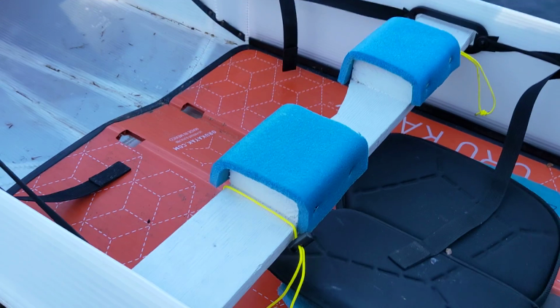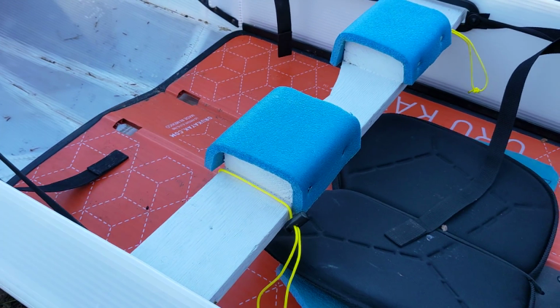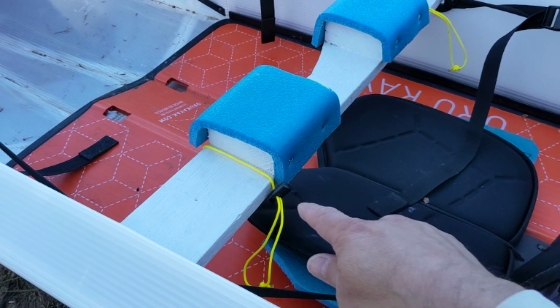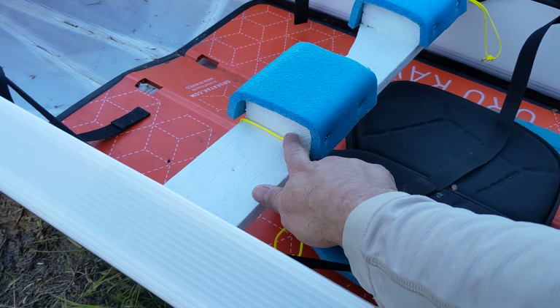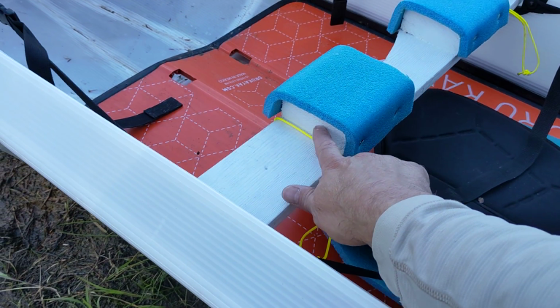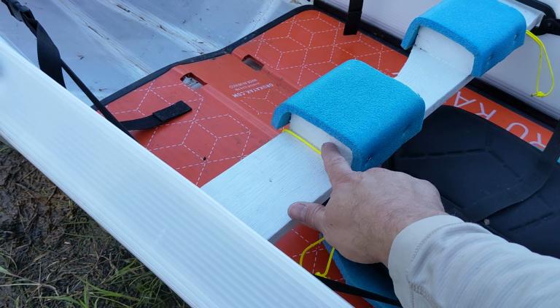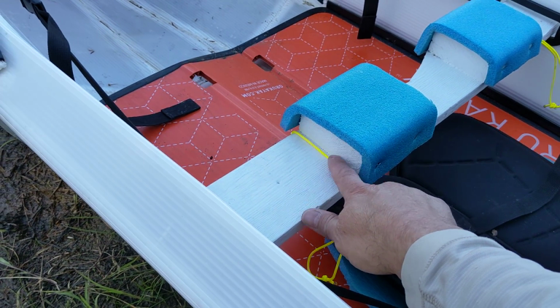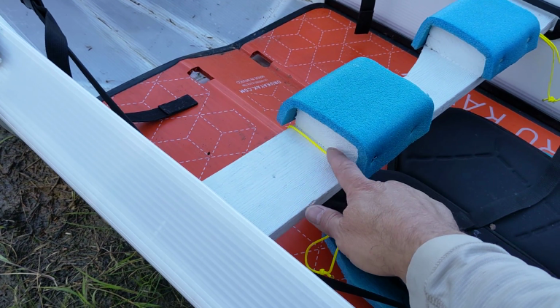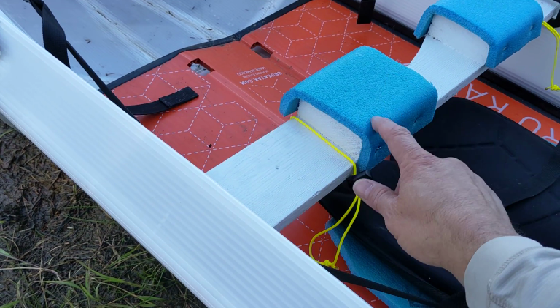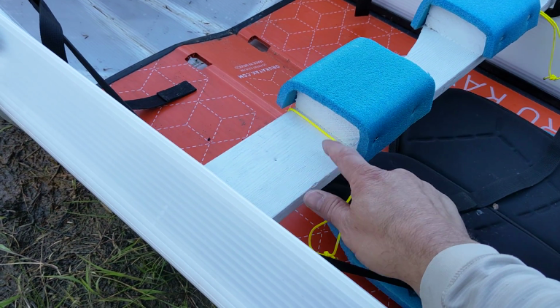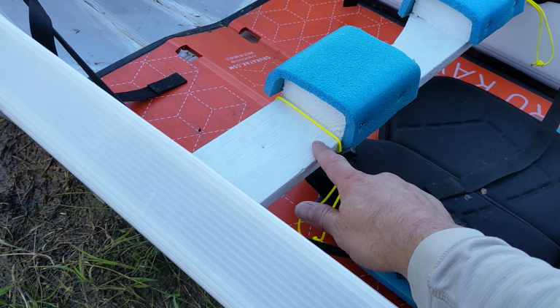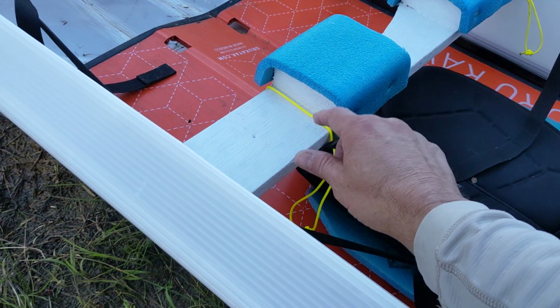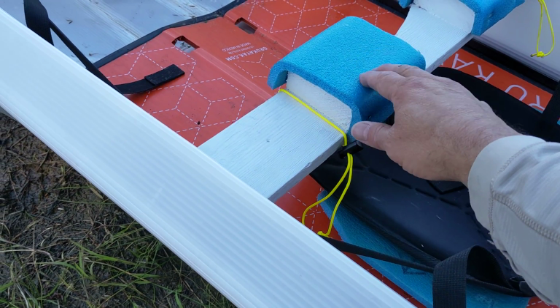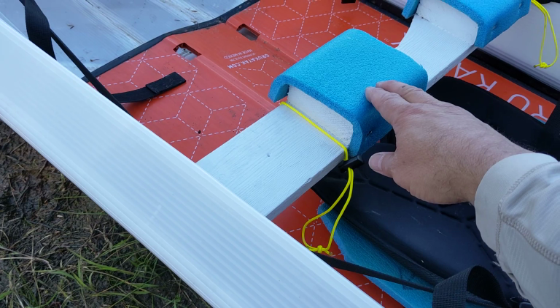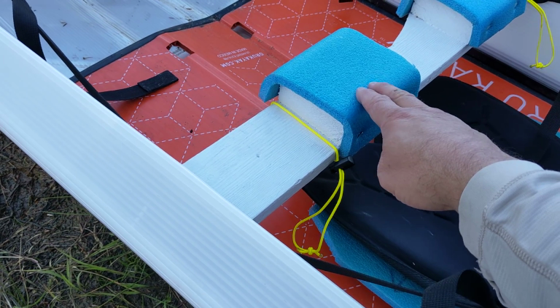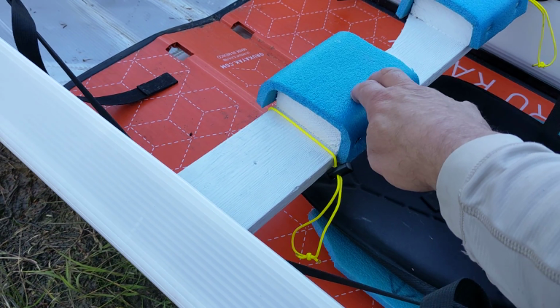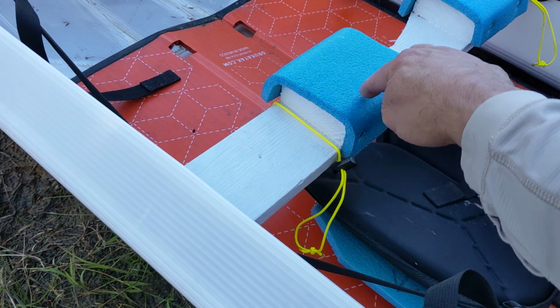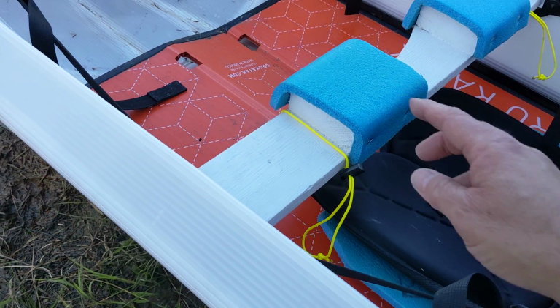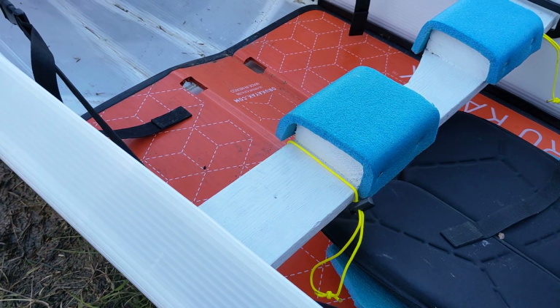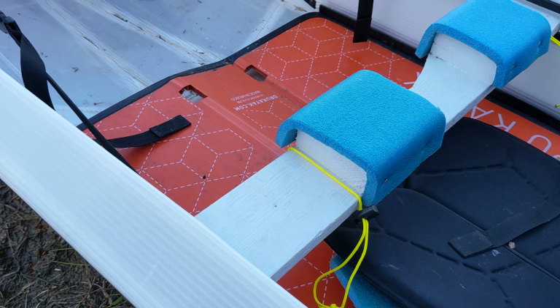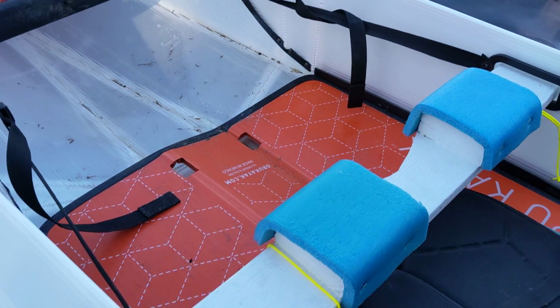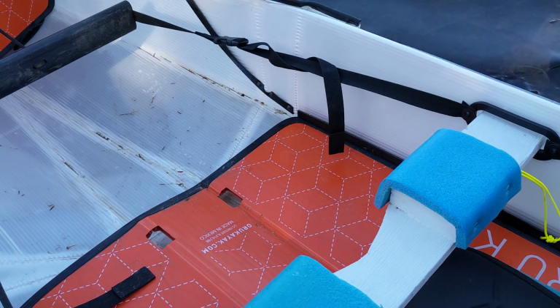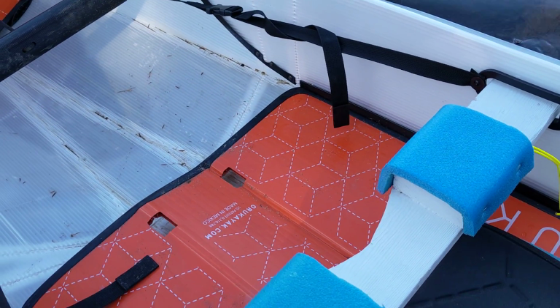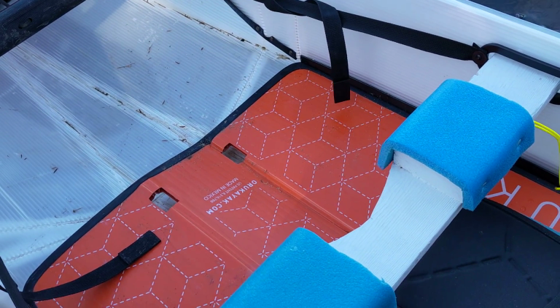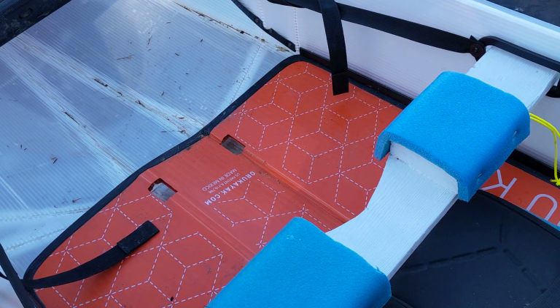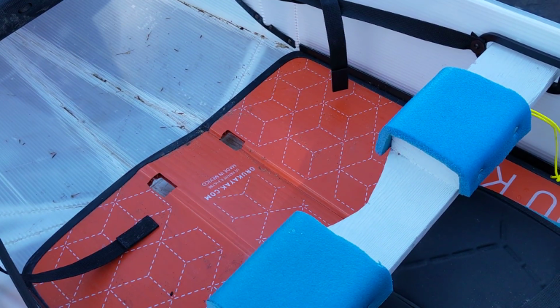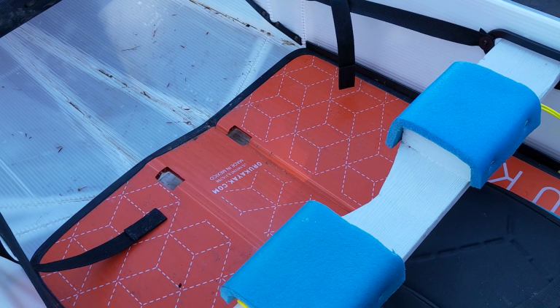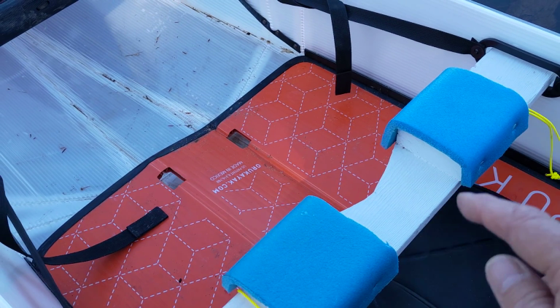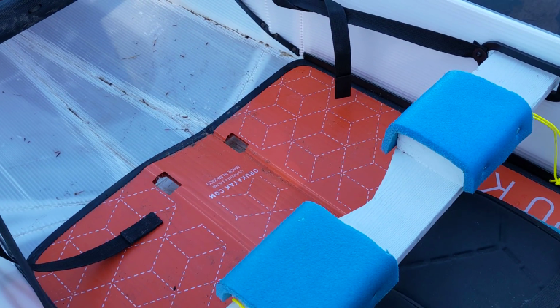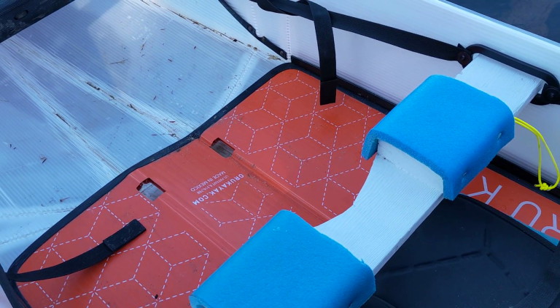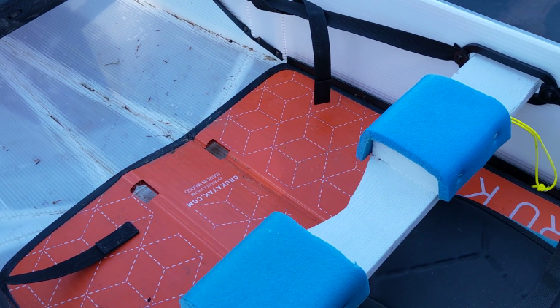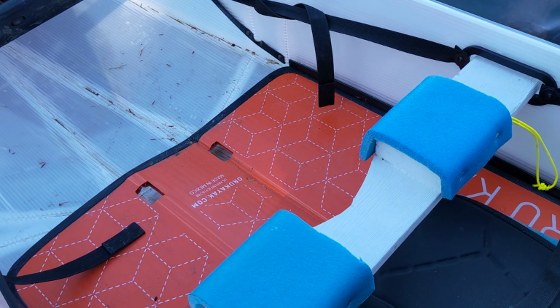So then I built these 2x4s that I connected to it. And on top of that, I put some foam to kind of make it a little more comfortable. And then over there, I put in an area for my neck to go in the yoke.